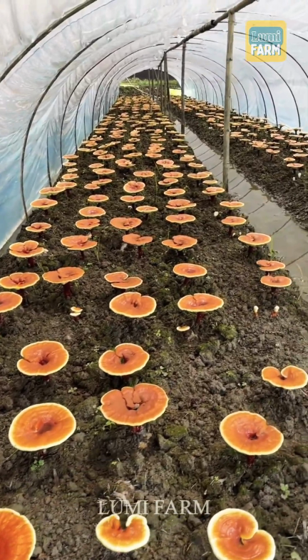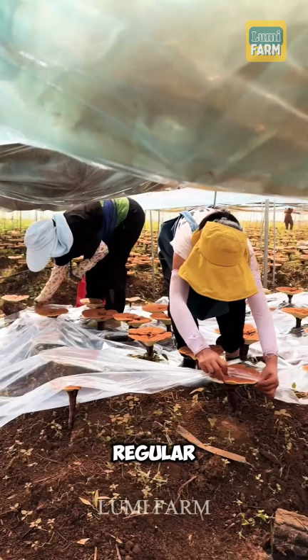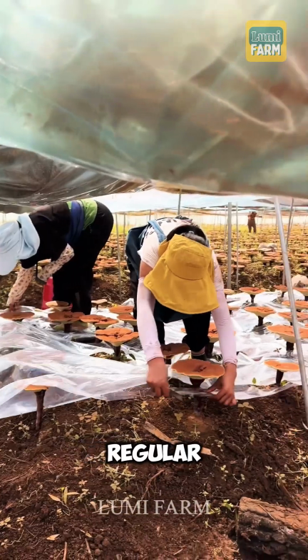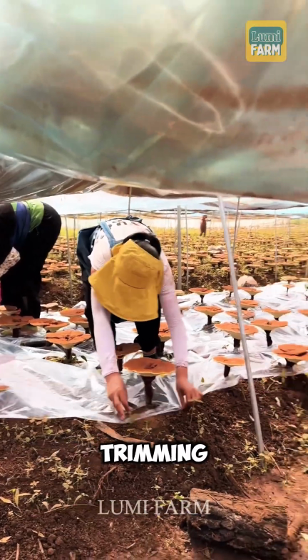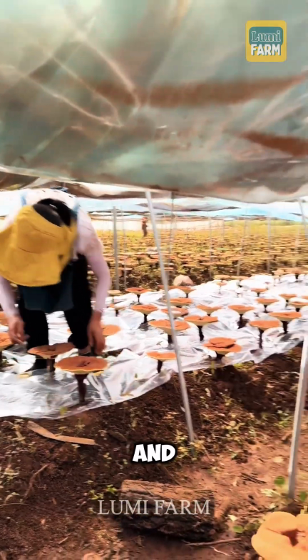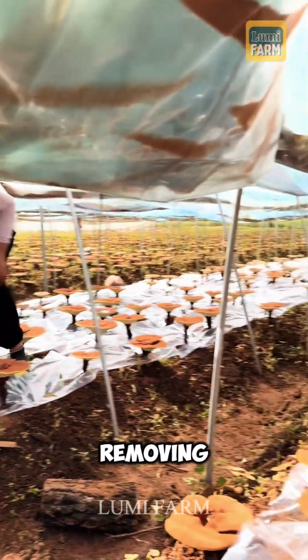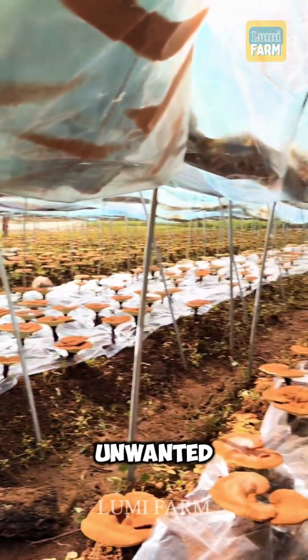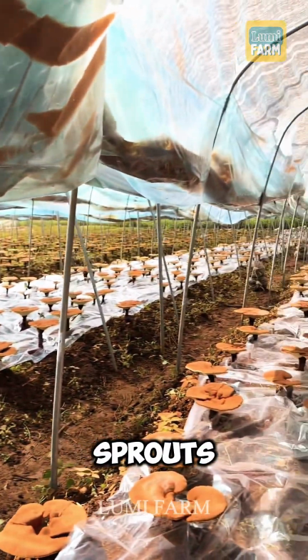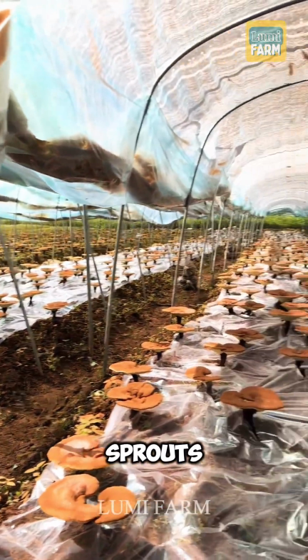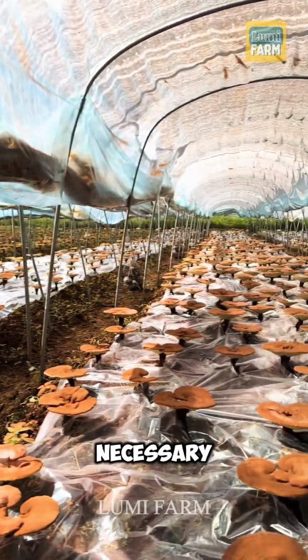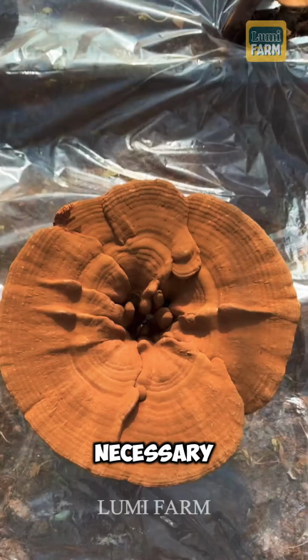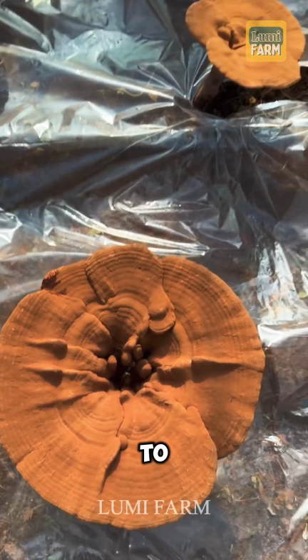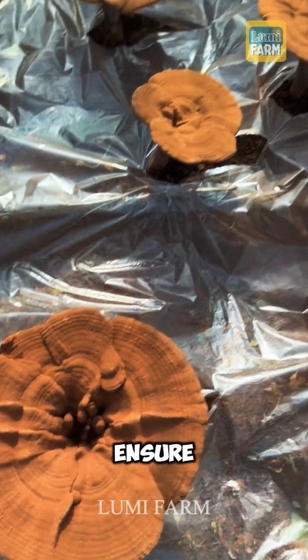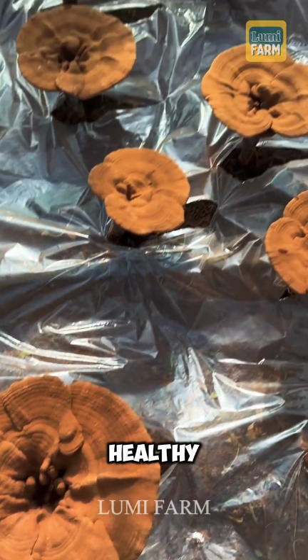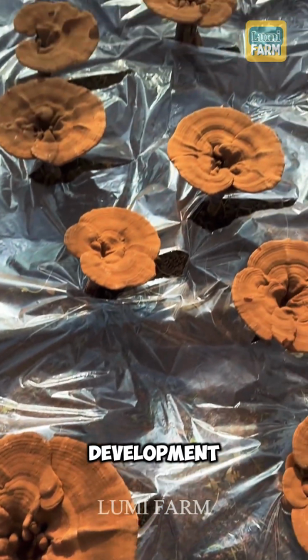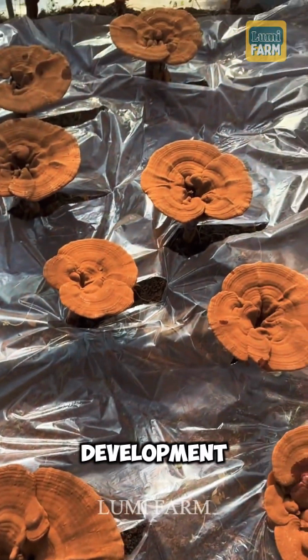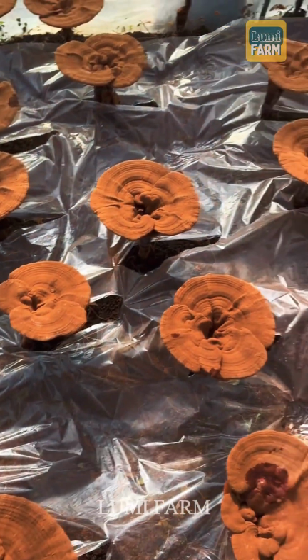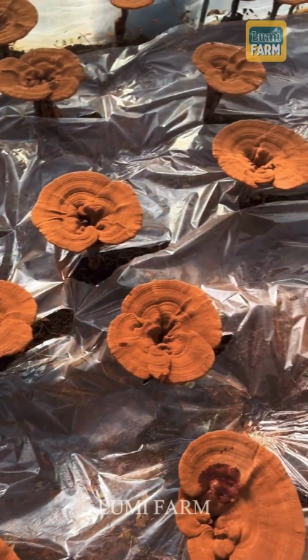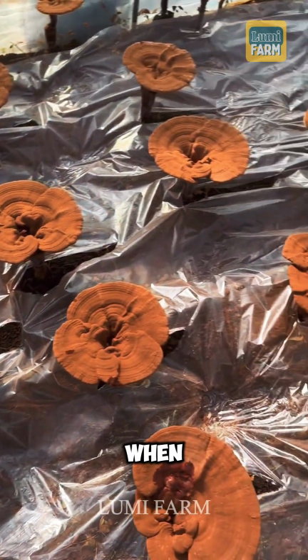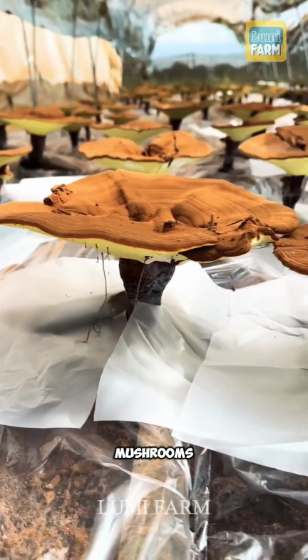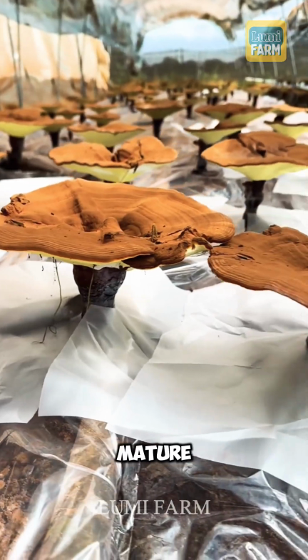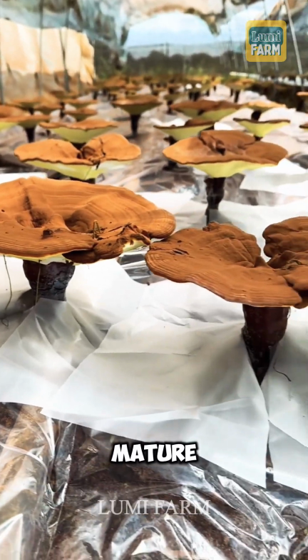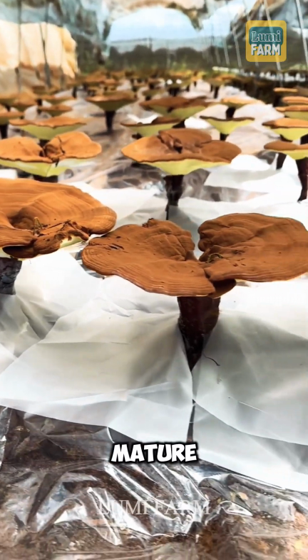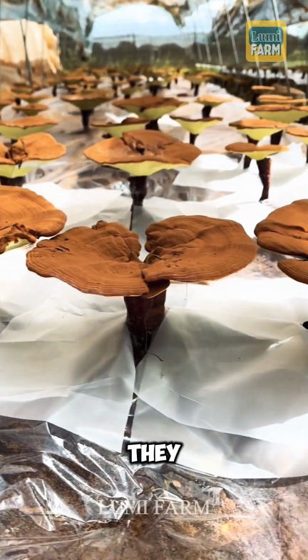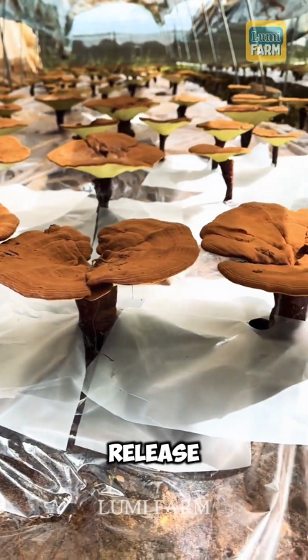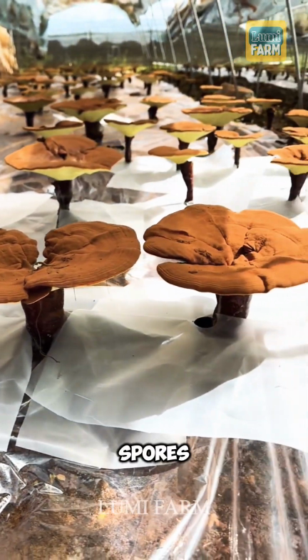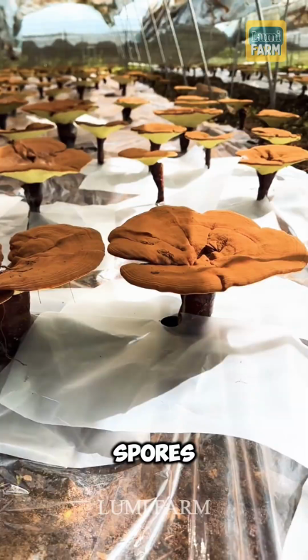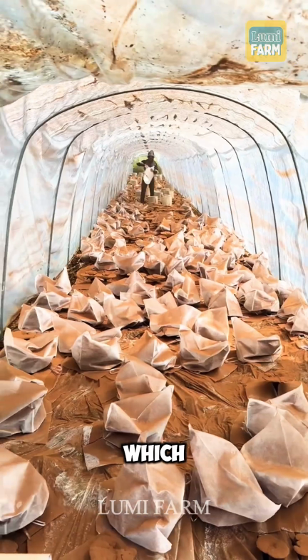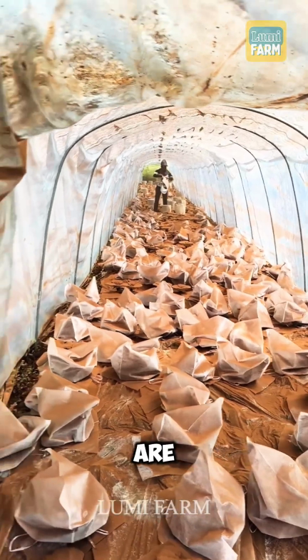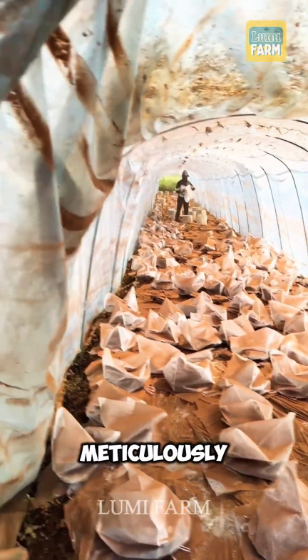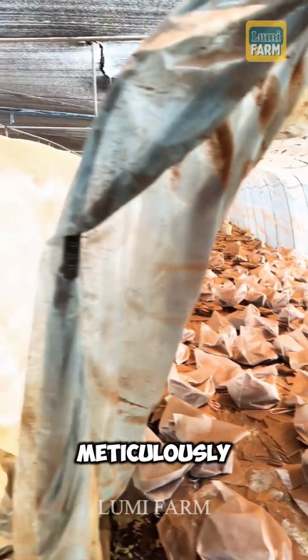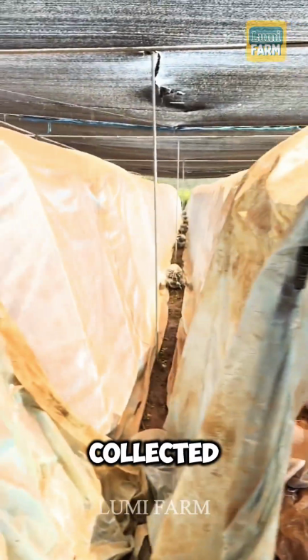Regular trimming and removing unwanted sprouts are necessary to ensure healthy development. When the mushrooms mature, they release spores, which are meticulously collected.